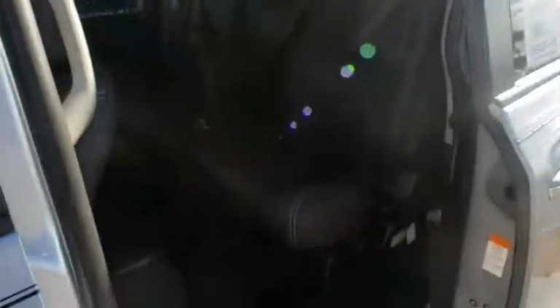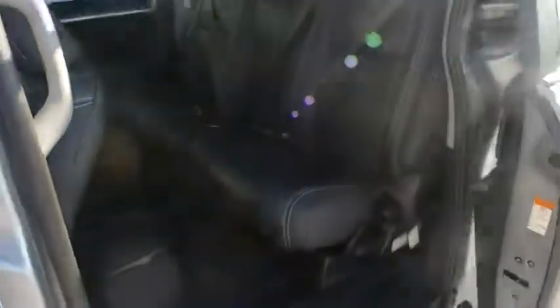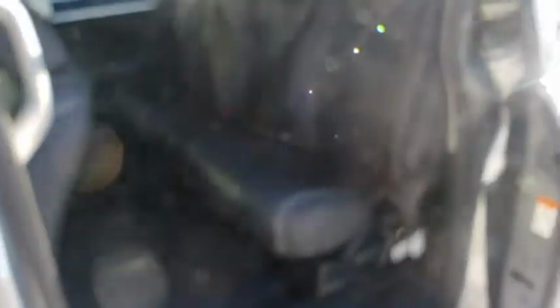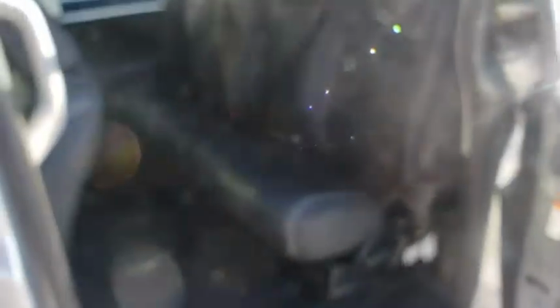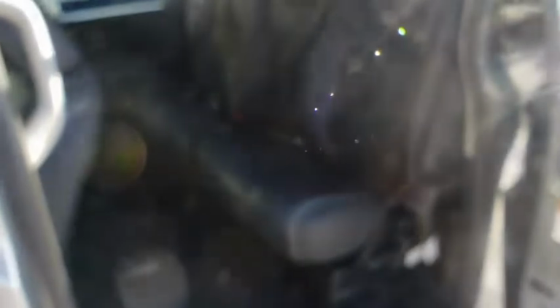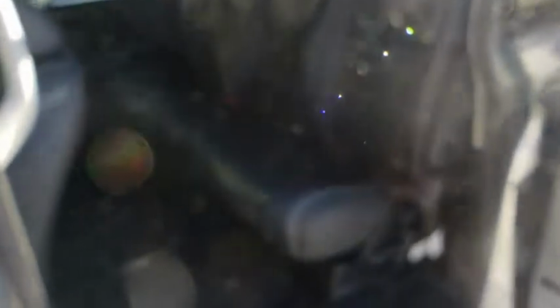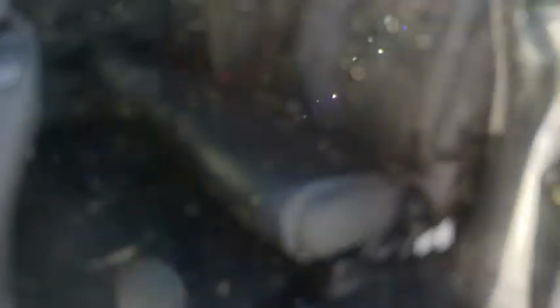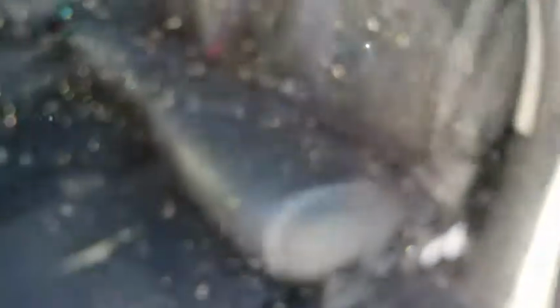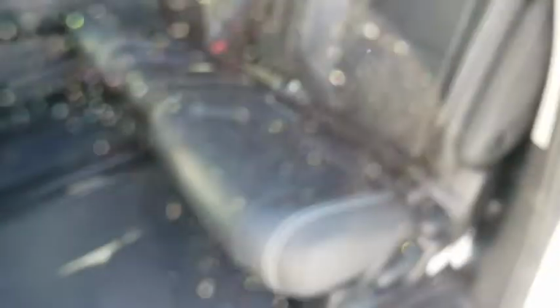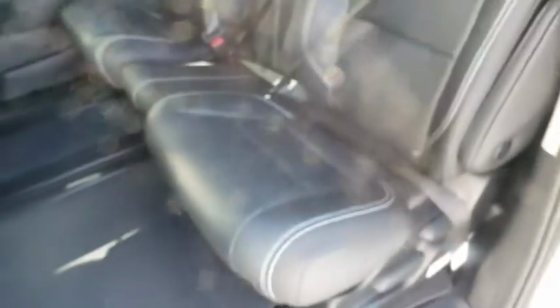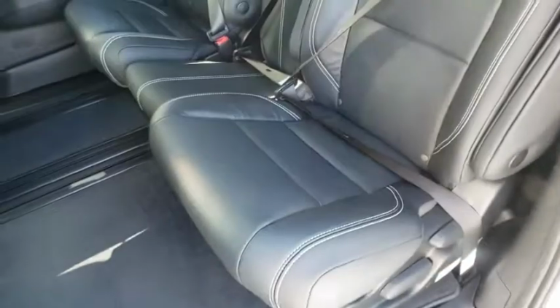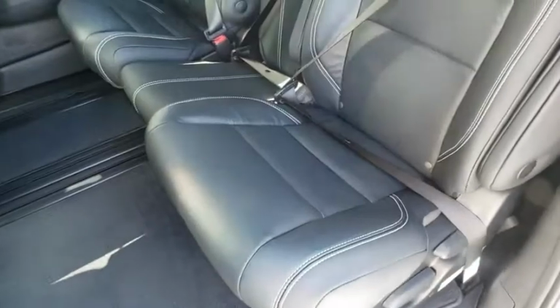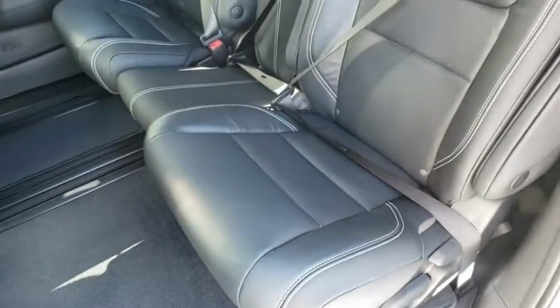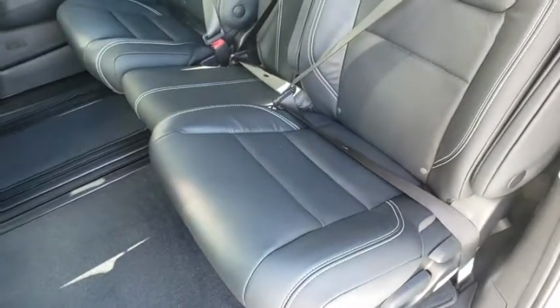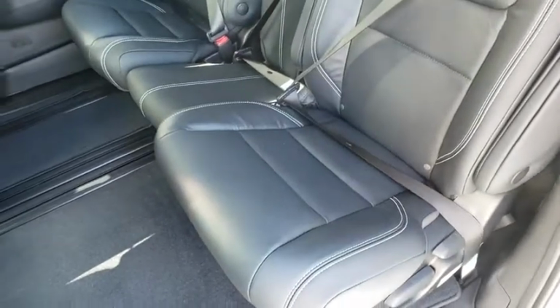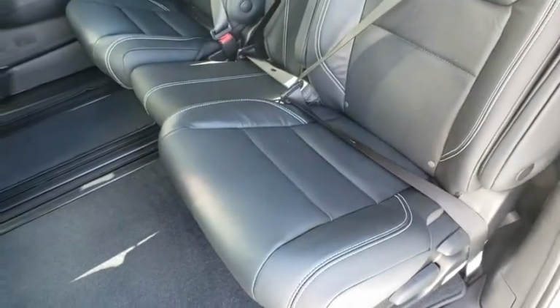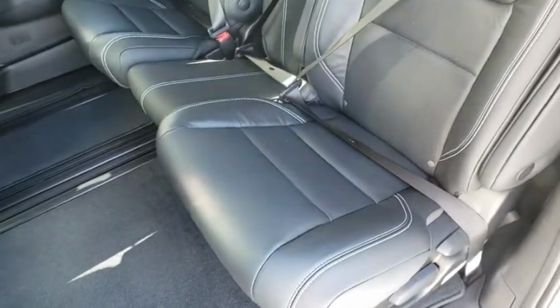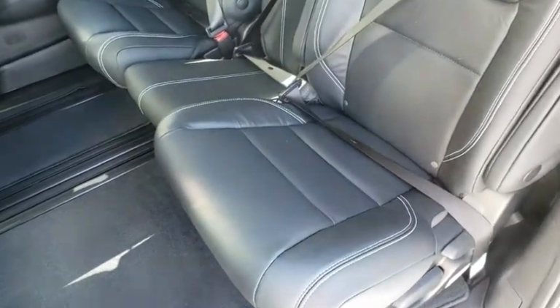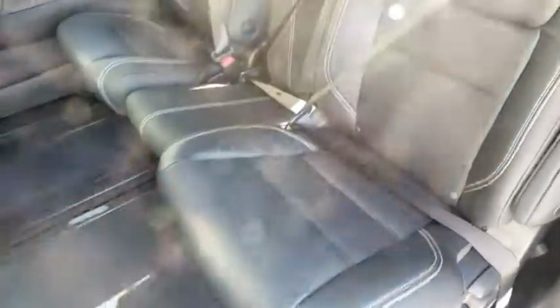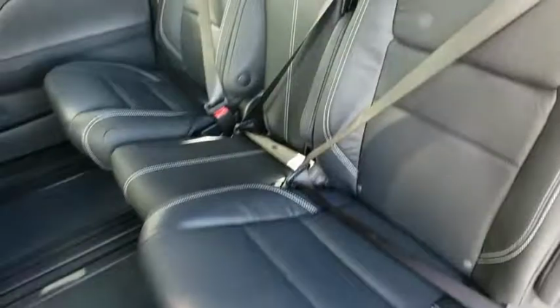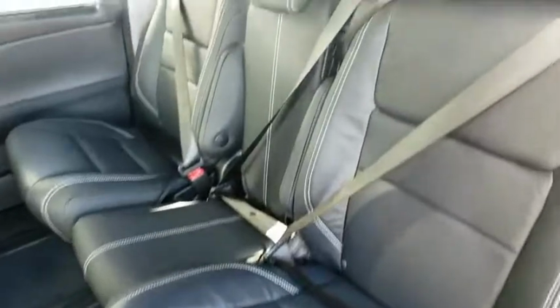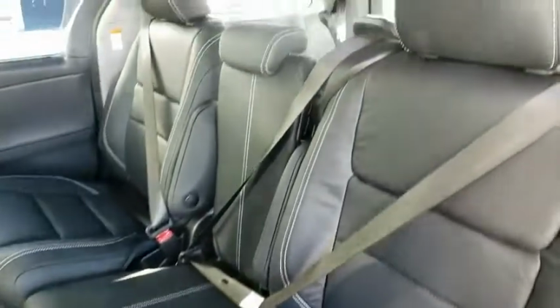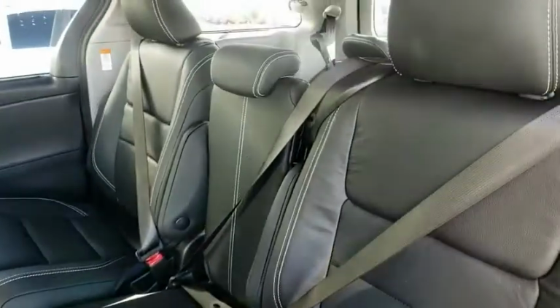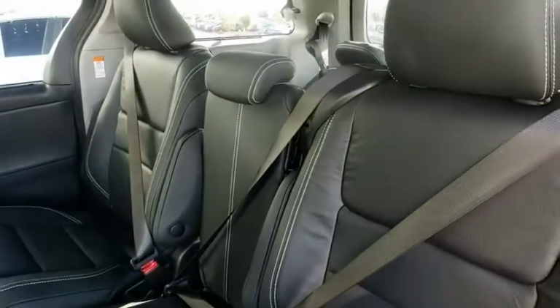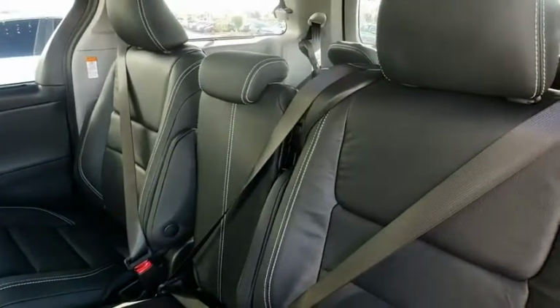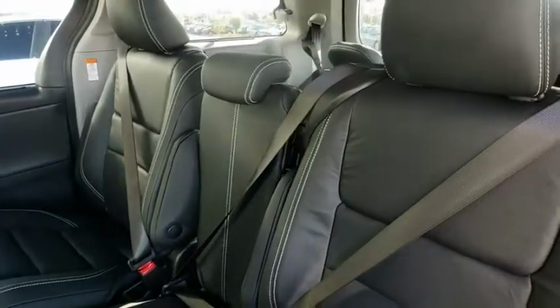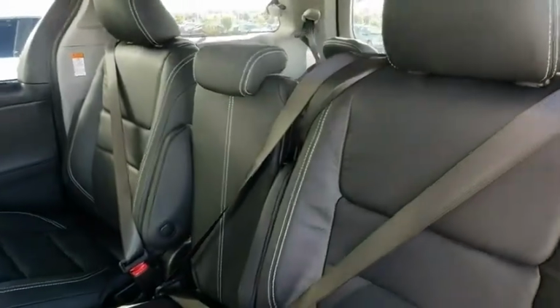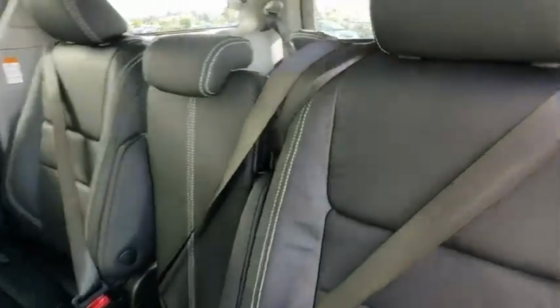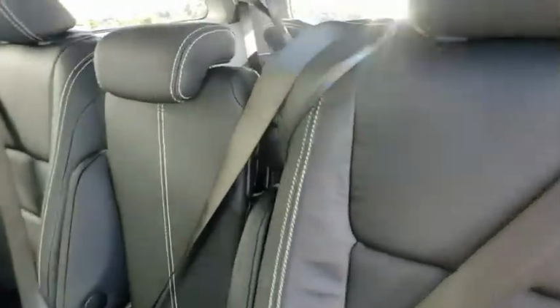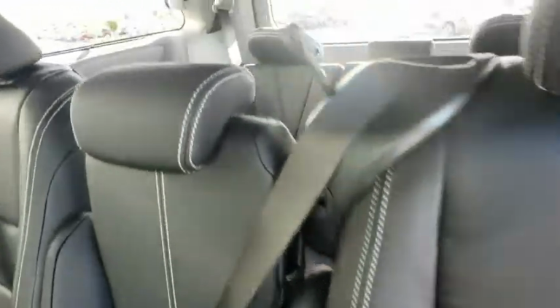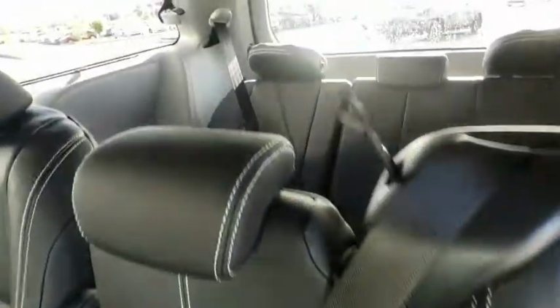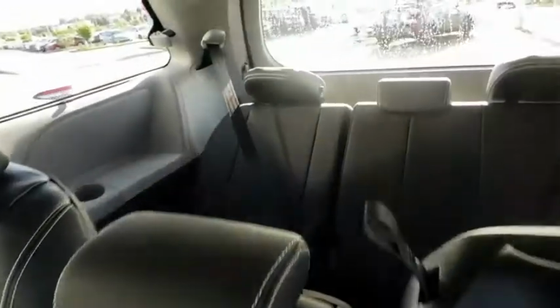Leather wrapped steering wheel, Bluetooth, adjustable steering wheel, power steering, keyless start, aluminum wheels, four-wheel disc brakes, cruise control, hard disk drive media storage.